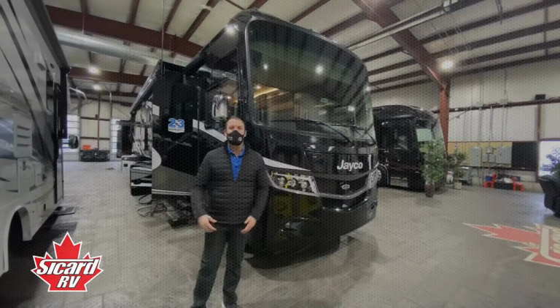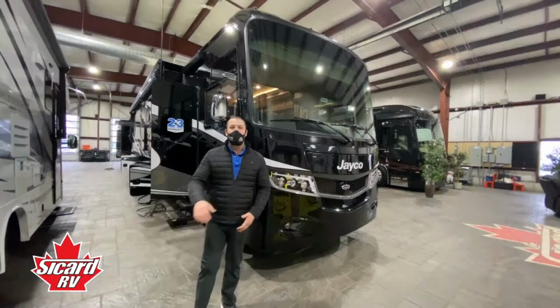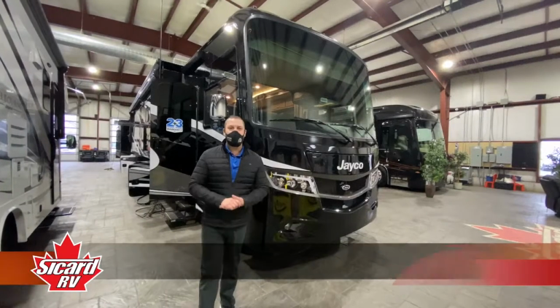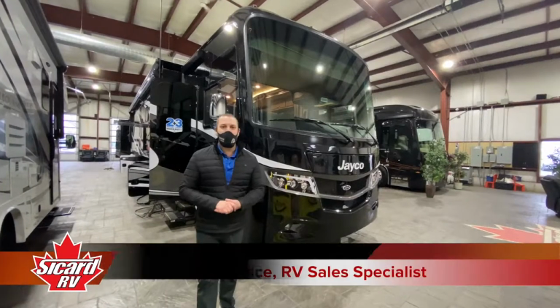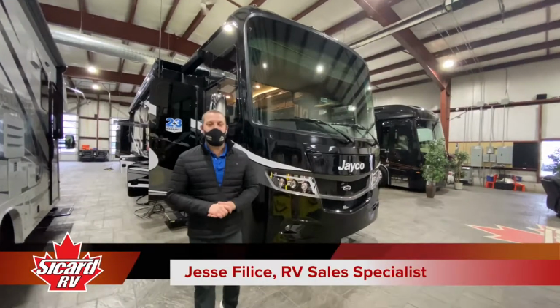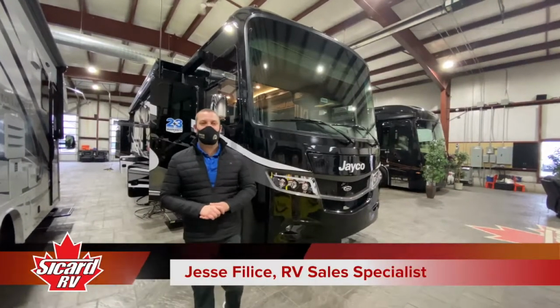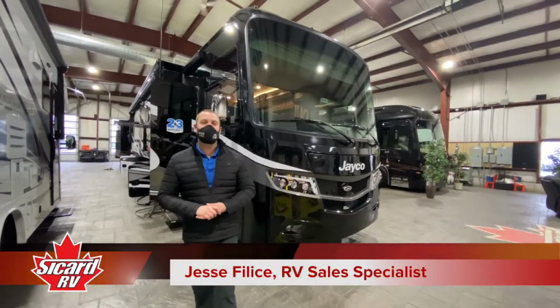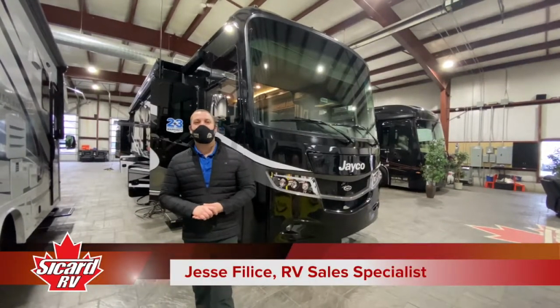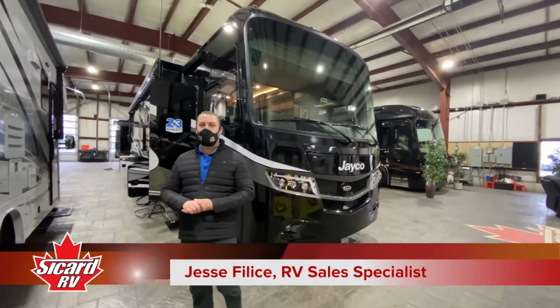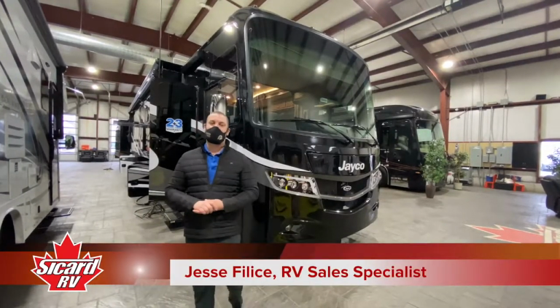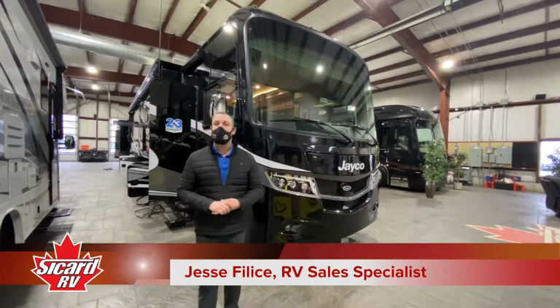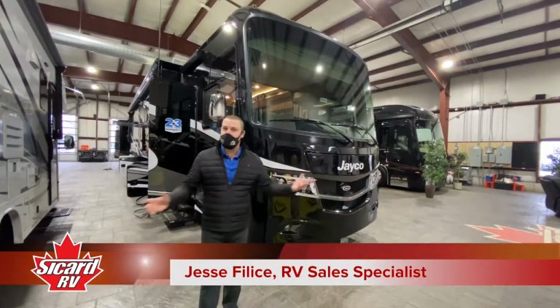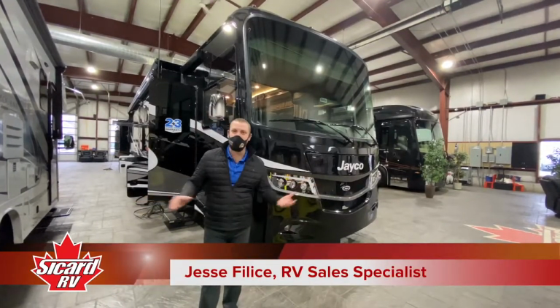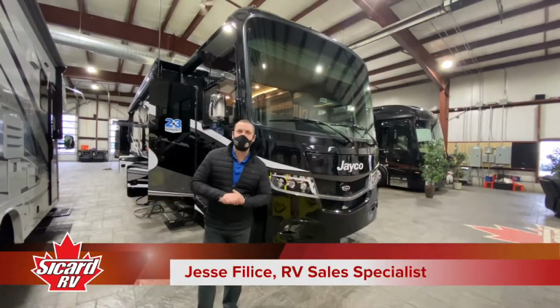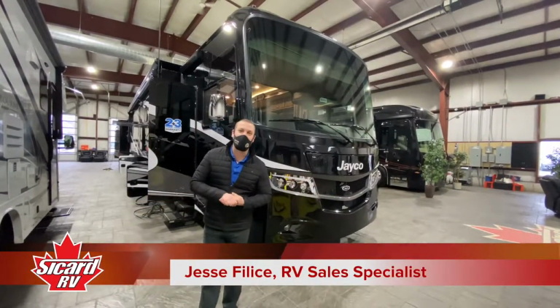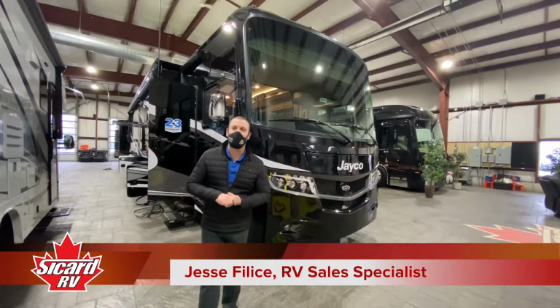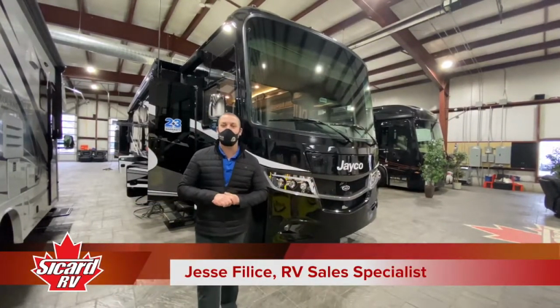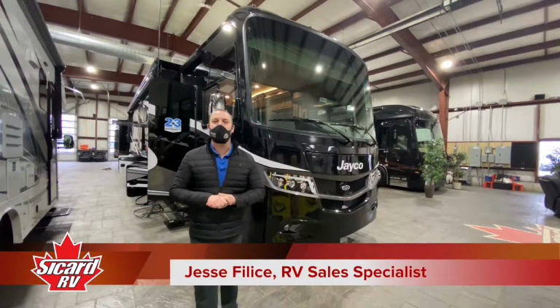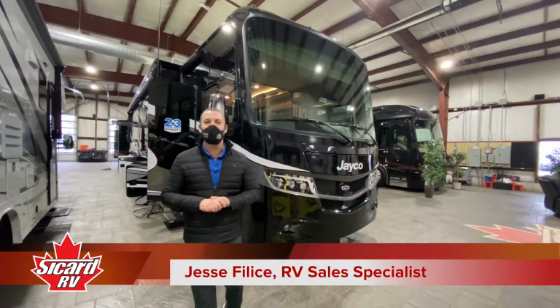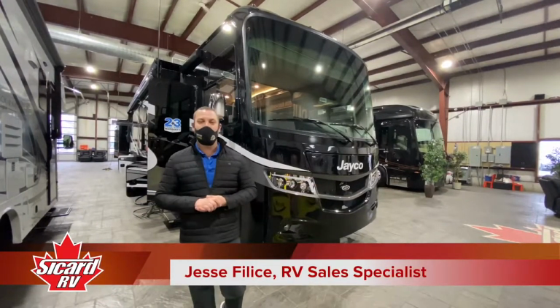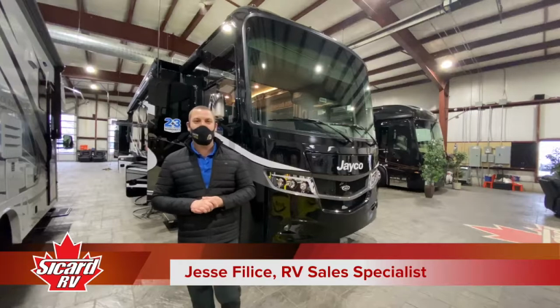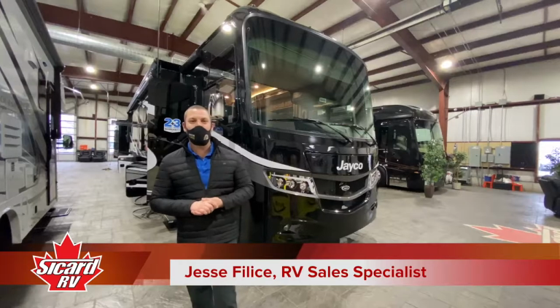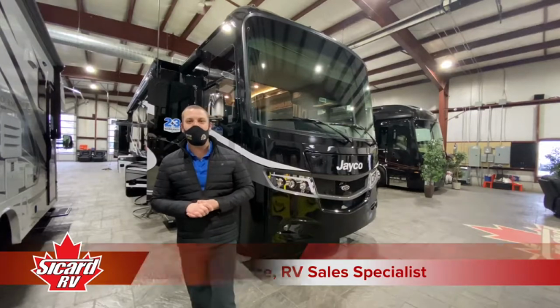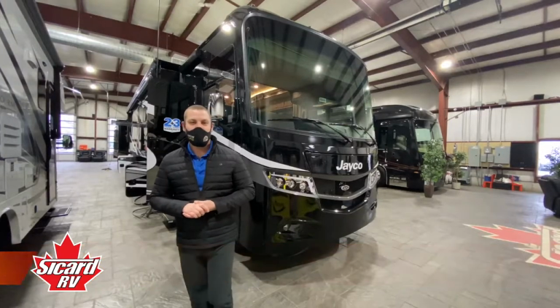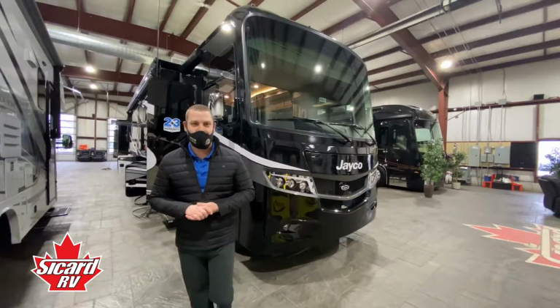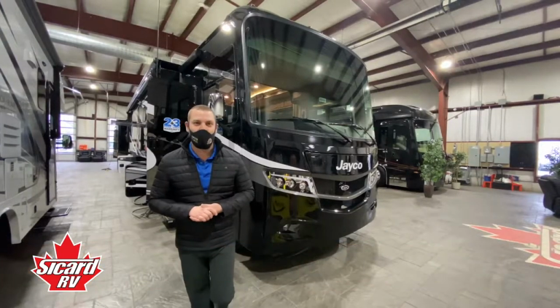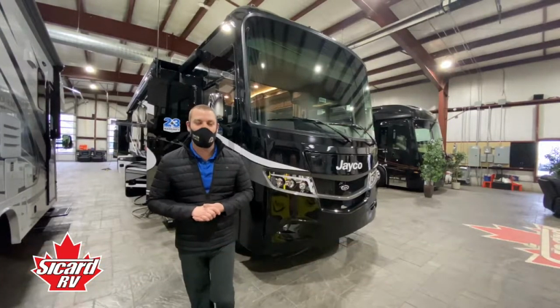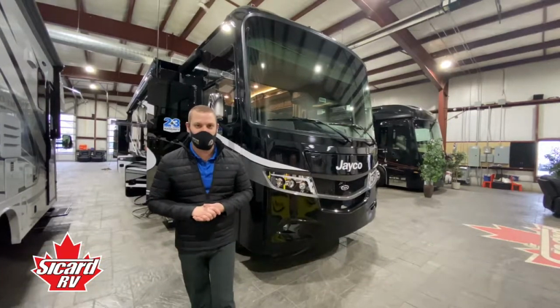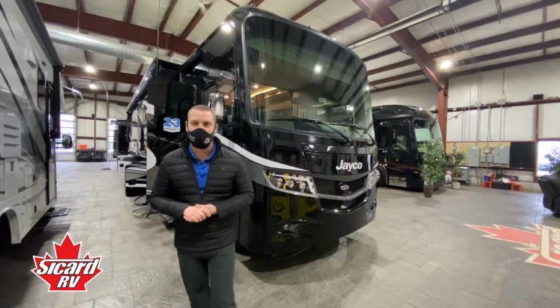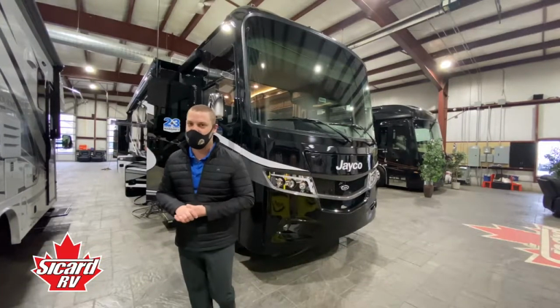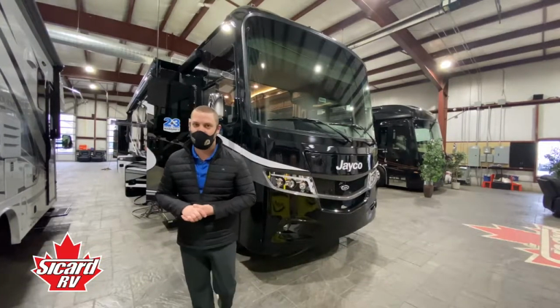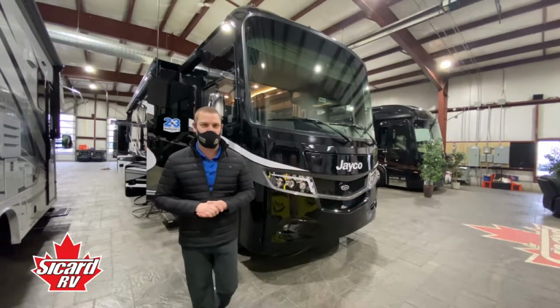Hey everyone, Jesse from Sacard RV. Today I'm going to take you through the brand new 2021 Jayco Precept 34G.